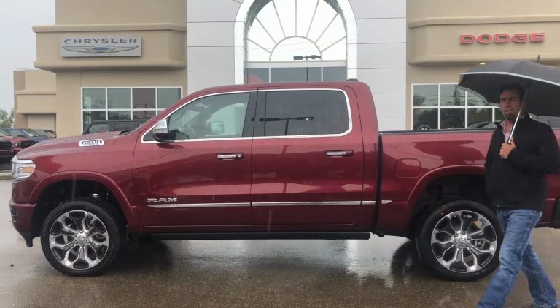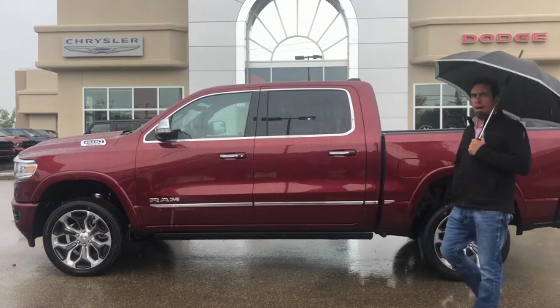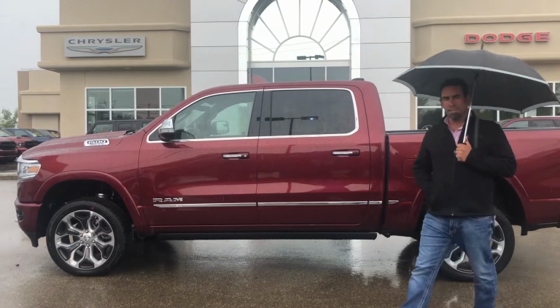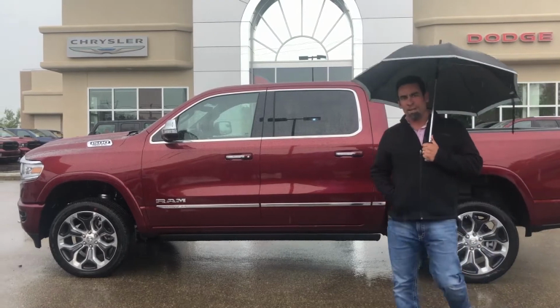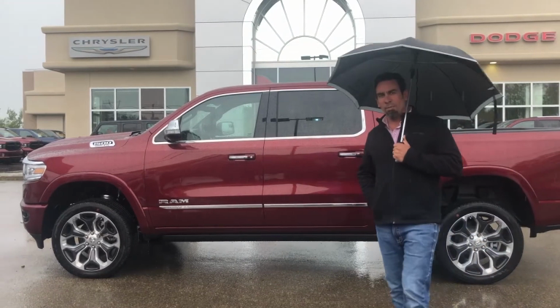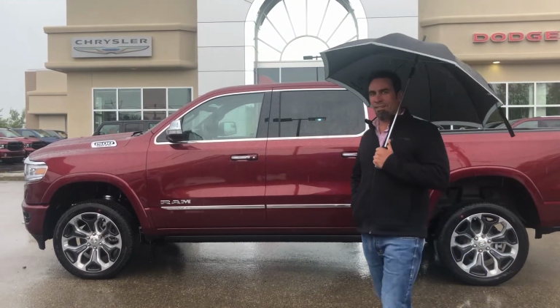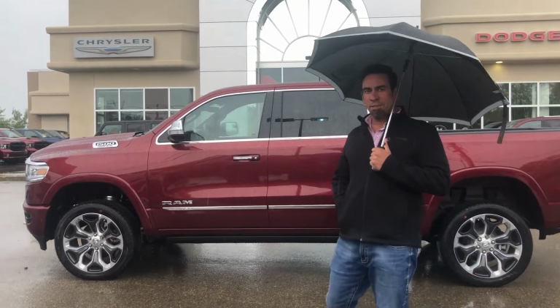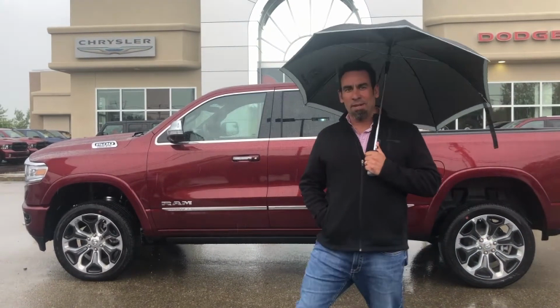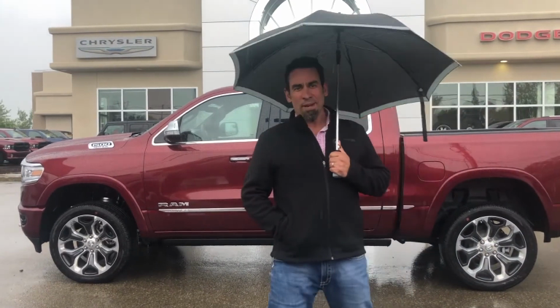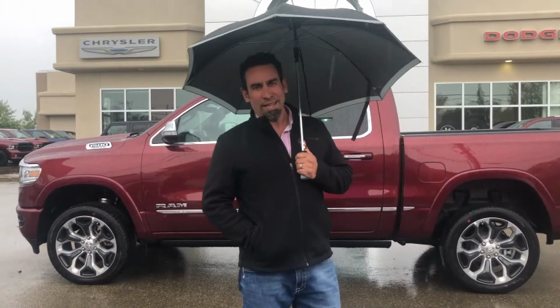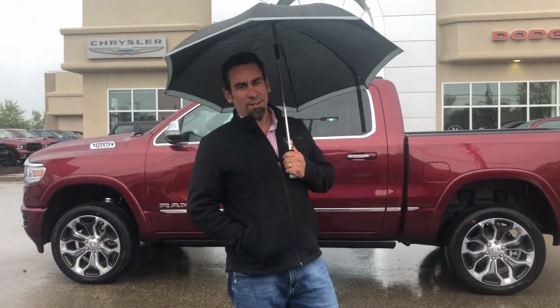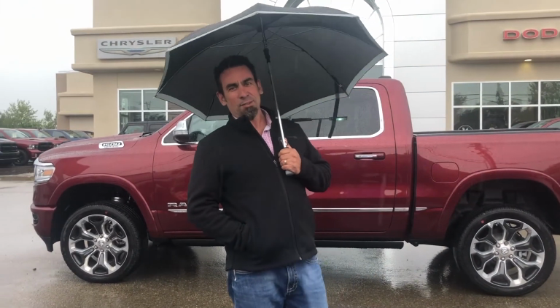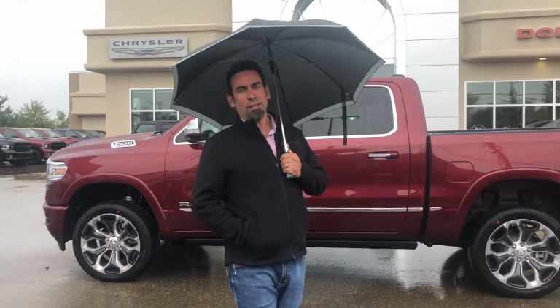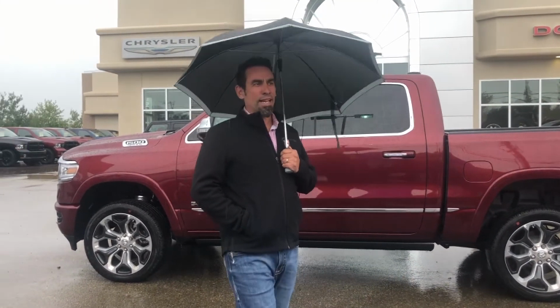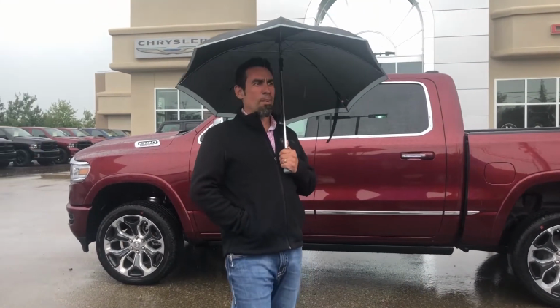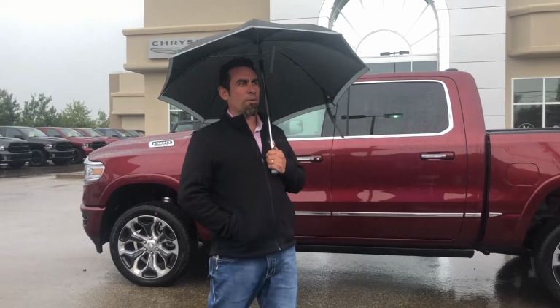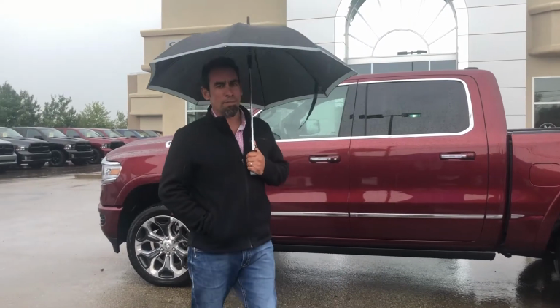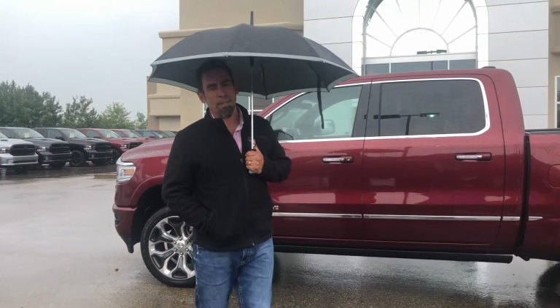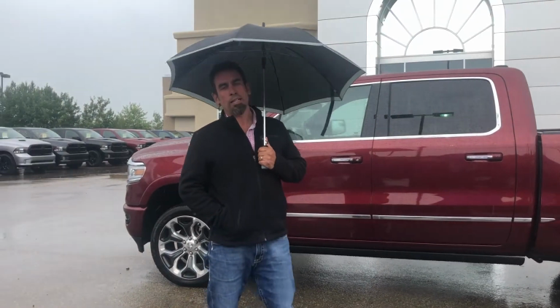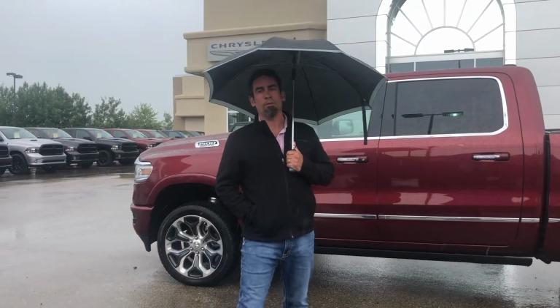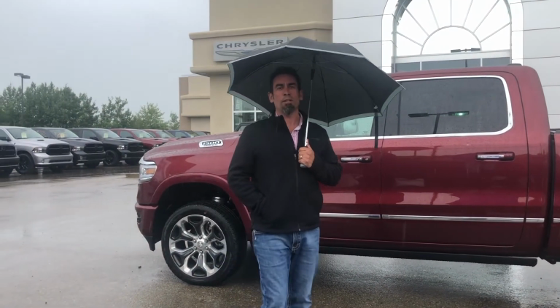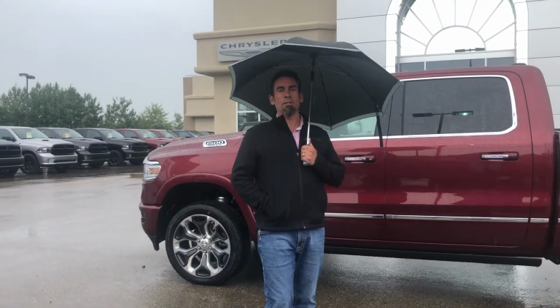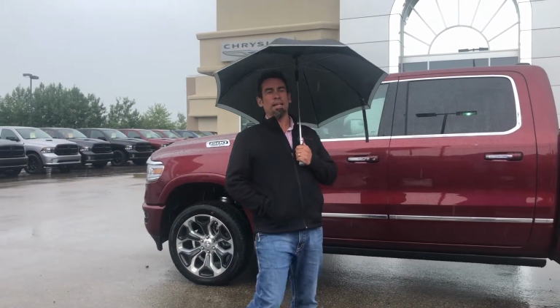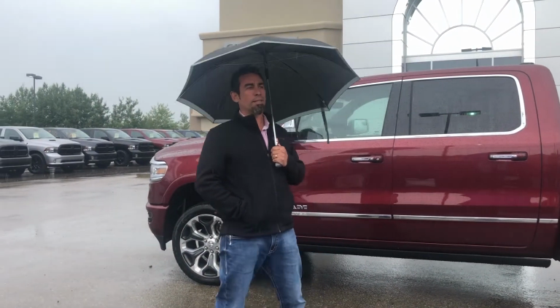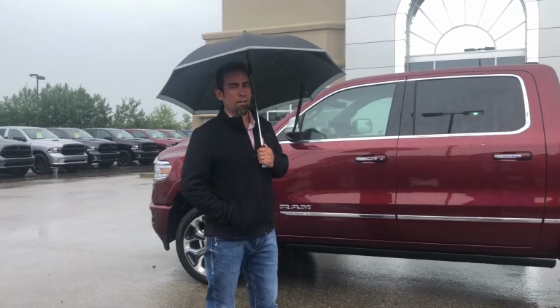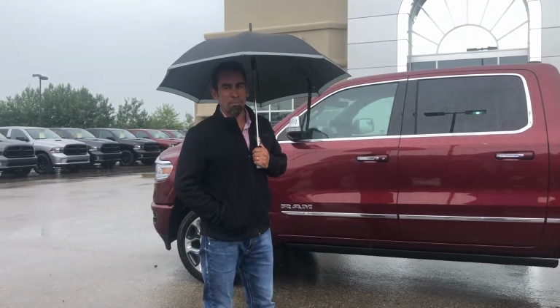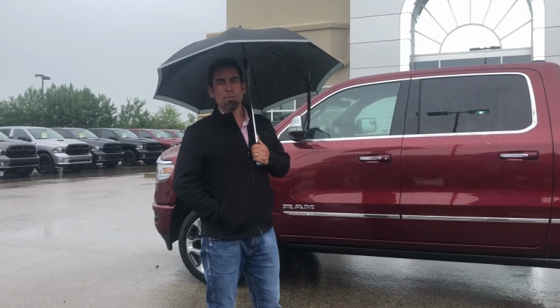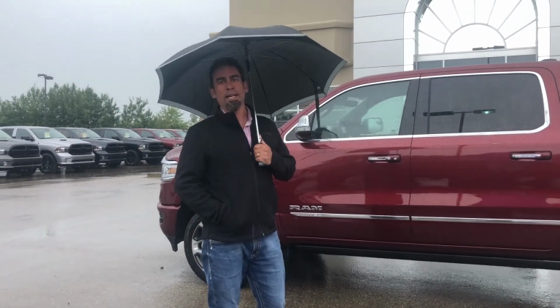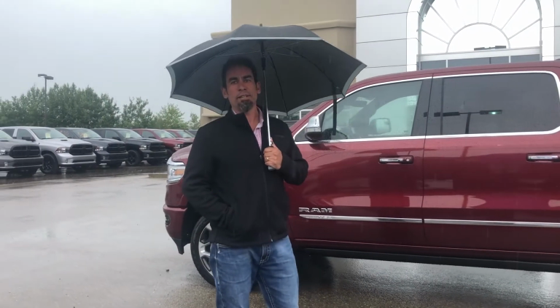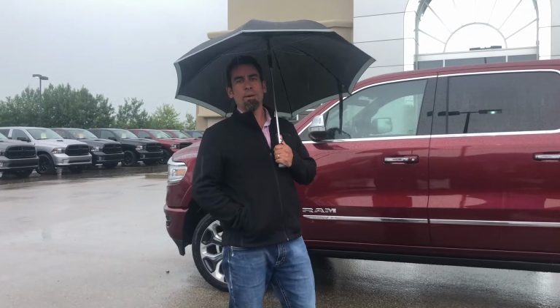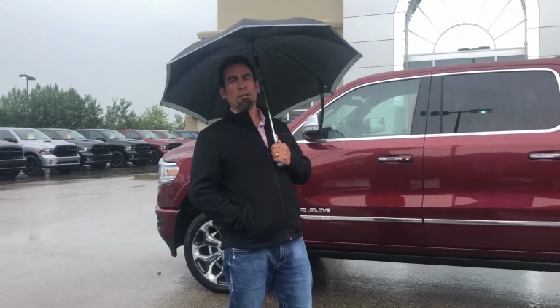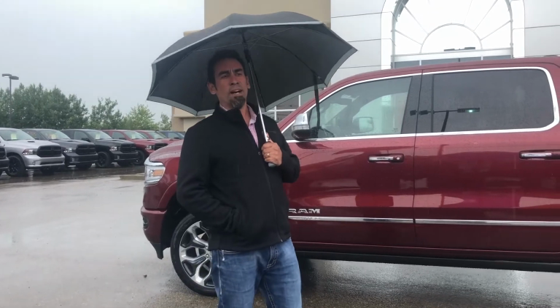Jason here at Redwater Dodge, home of the Rig Ready Rams — time to haul, oil changes, and now we buy your Rams. Yes, we sell a lot of Rams. It's raining out here today, so we're having a little bit of fun.